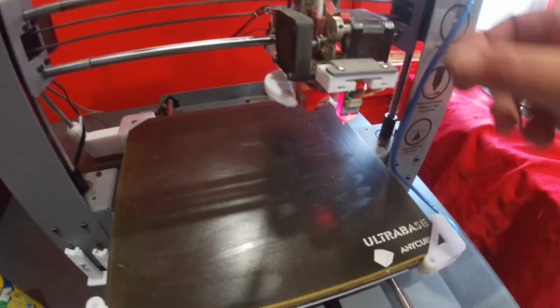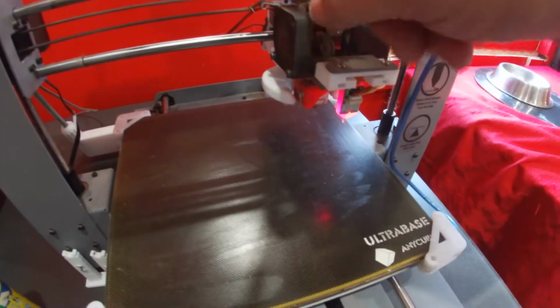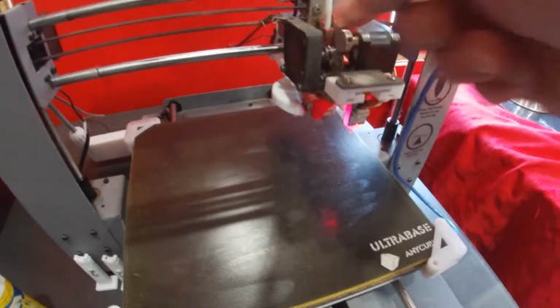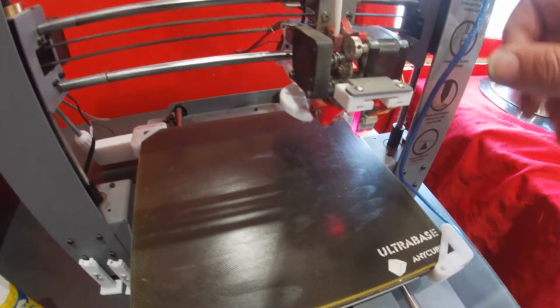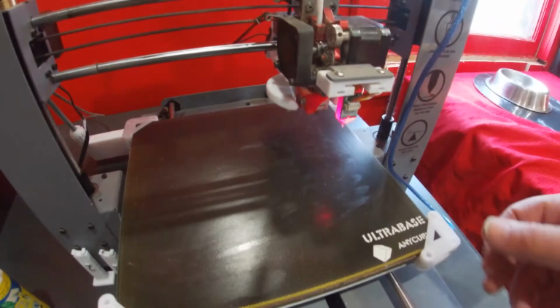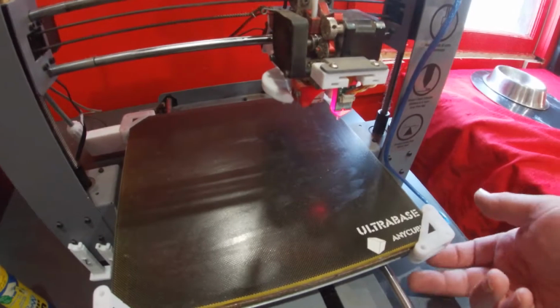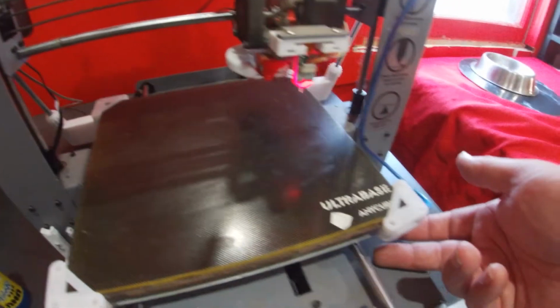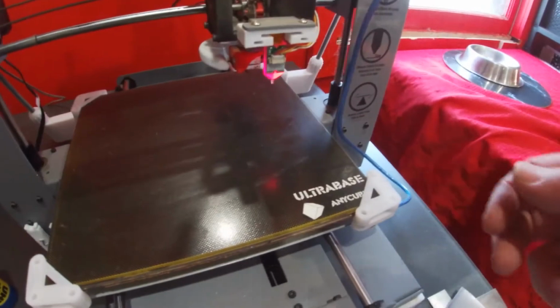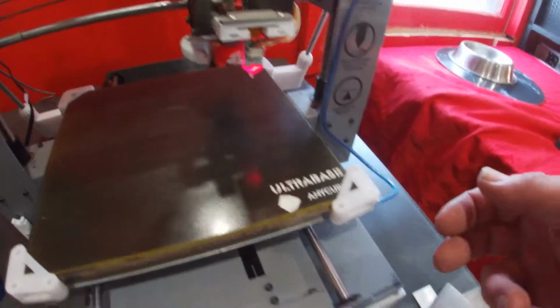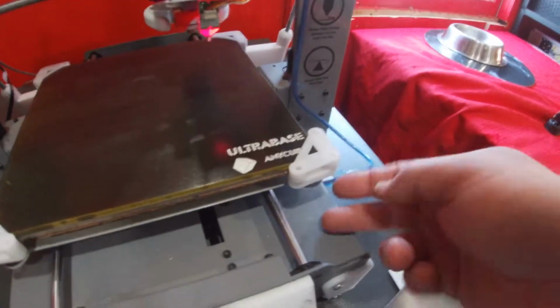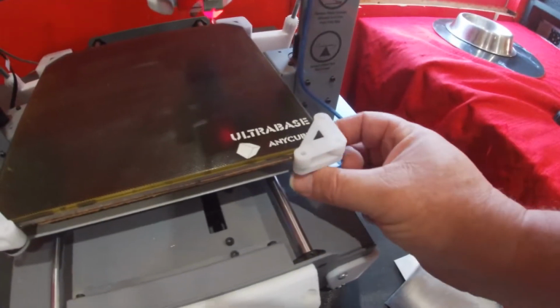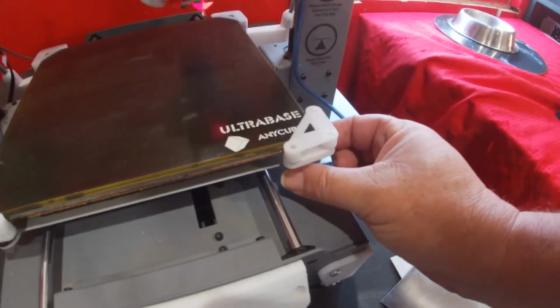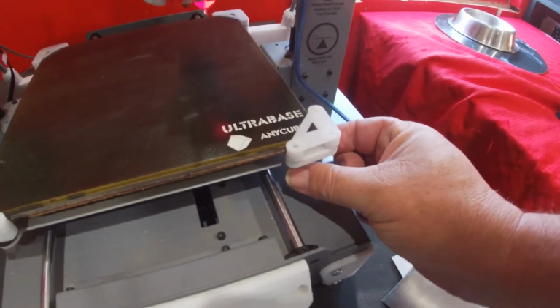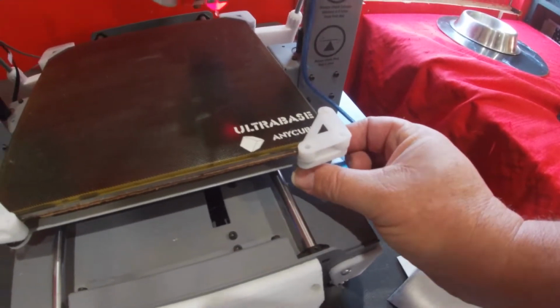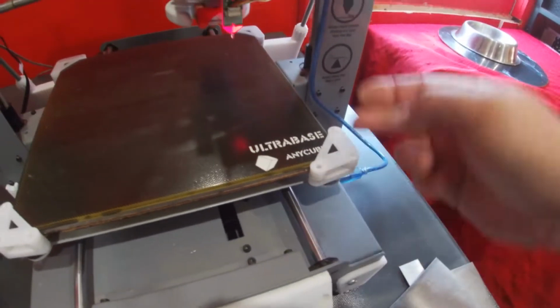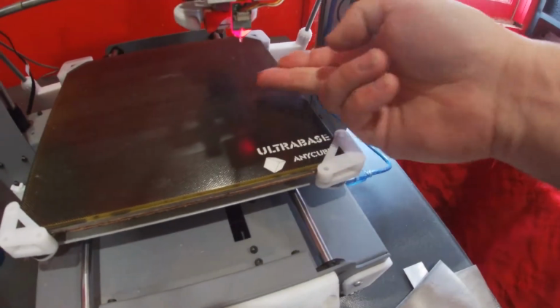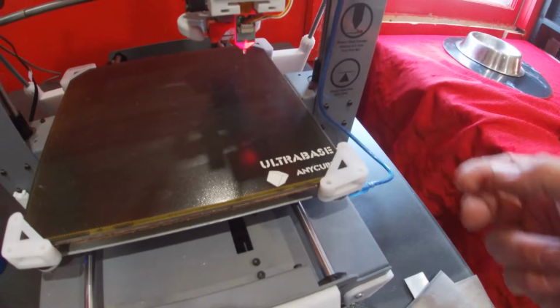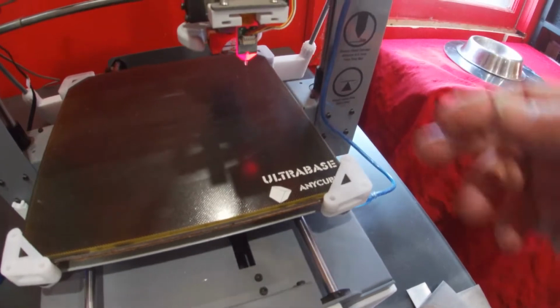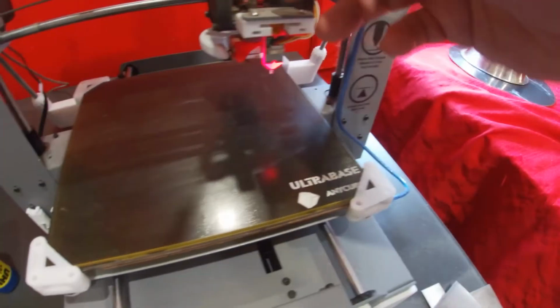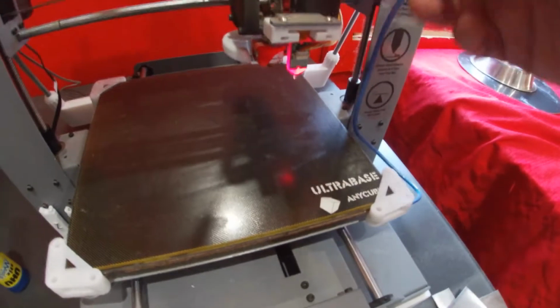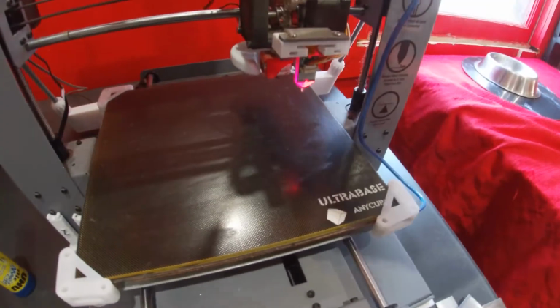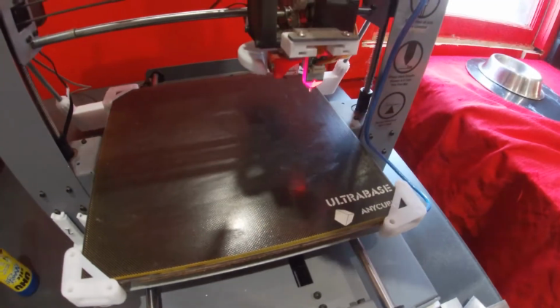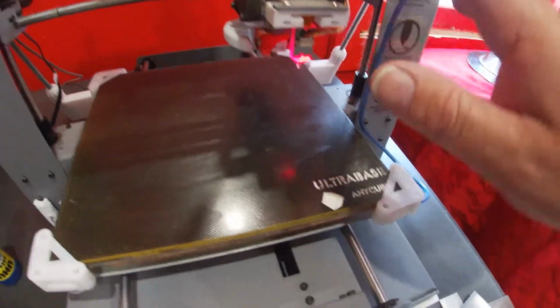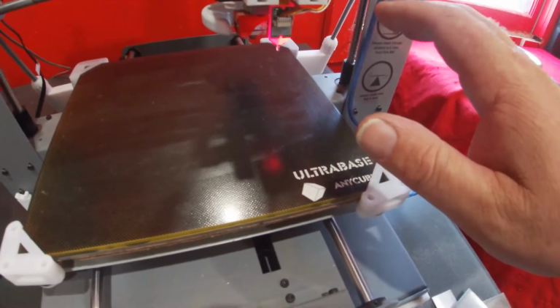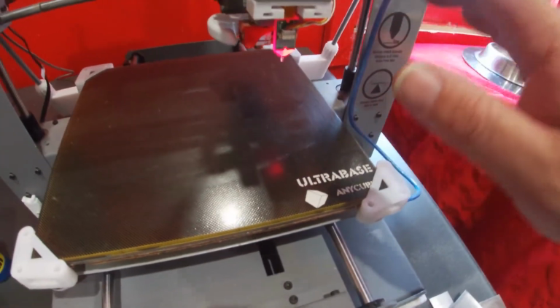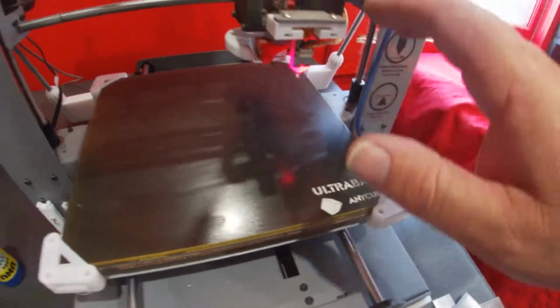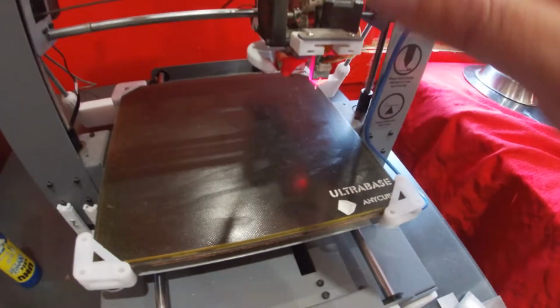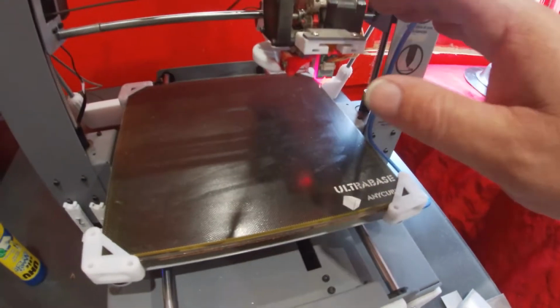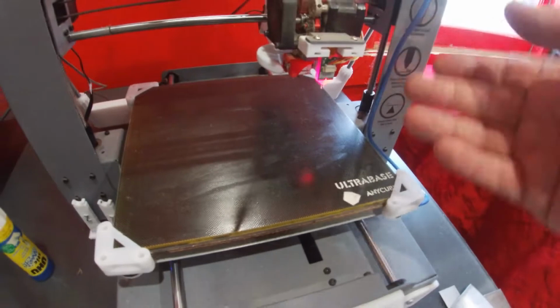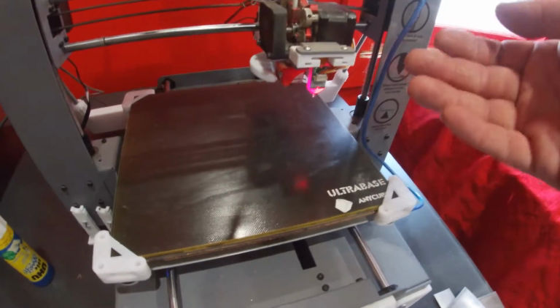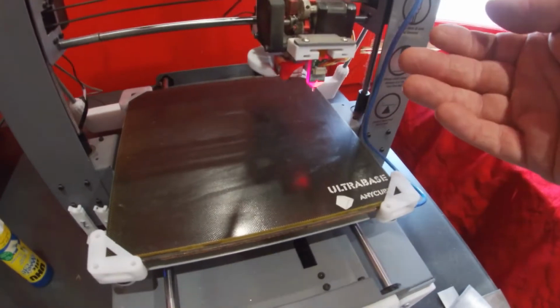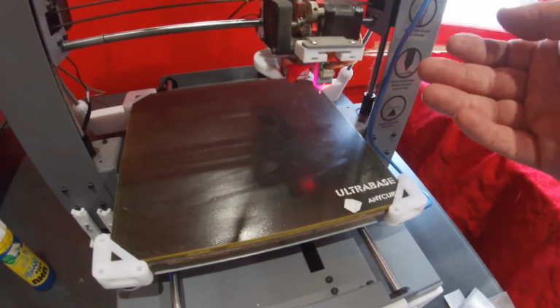This is normally corrected when you adjust your bed to the nozzle, but the BLTouch is actually twisting down lower and it causes it to think that the bed is higher than what it is.